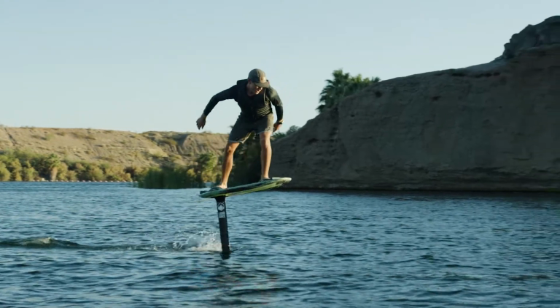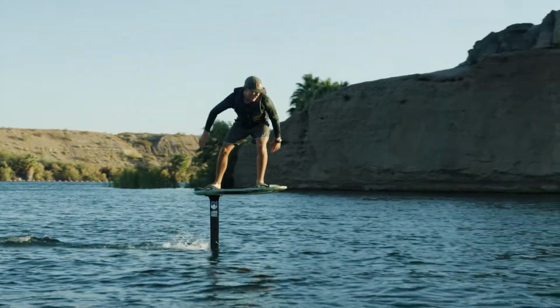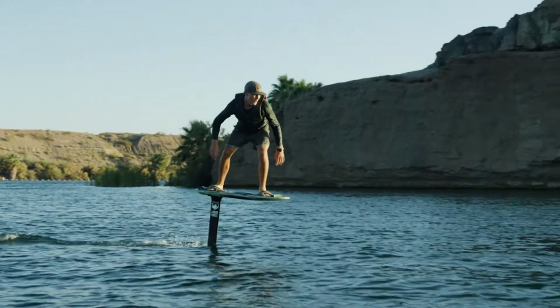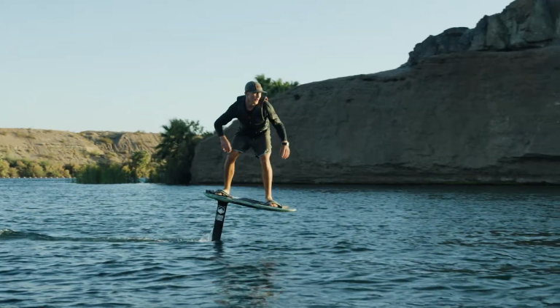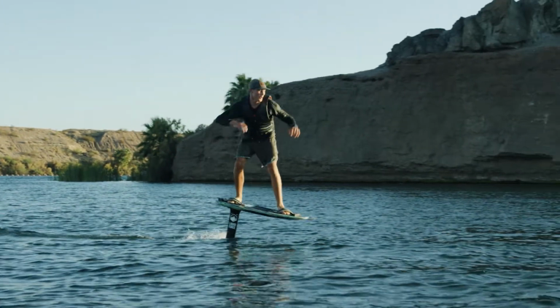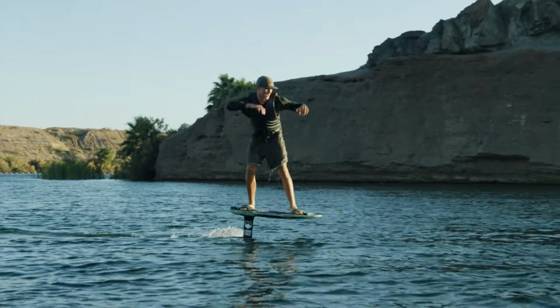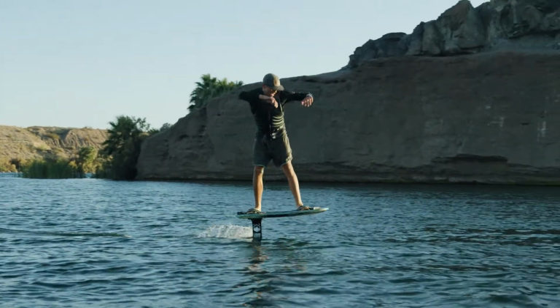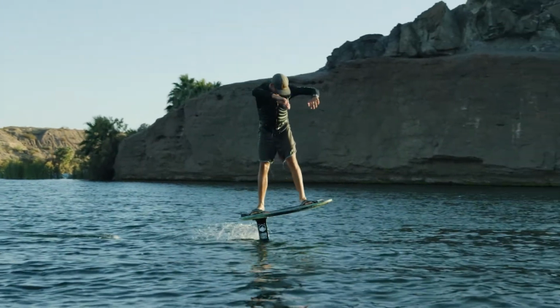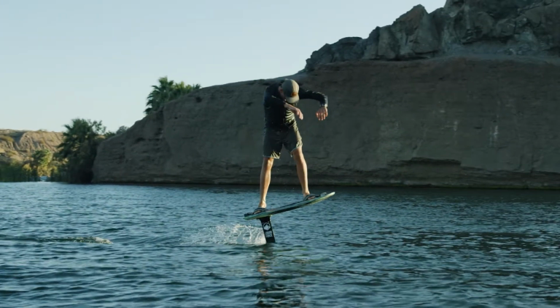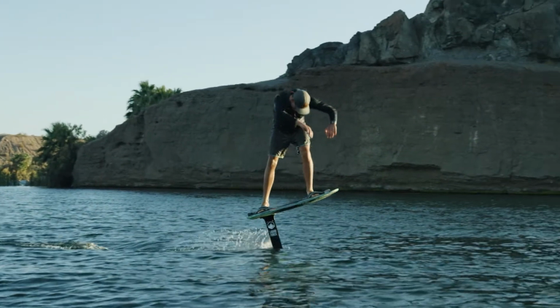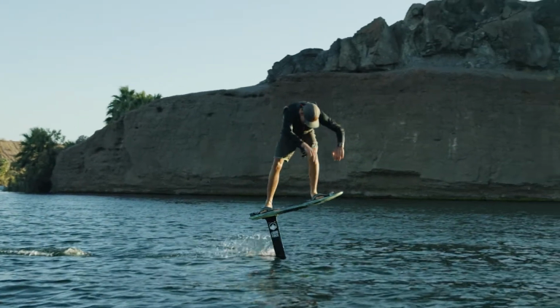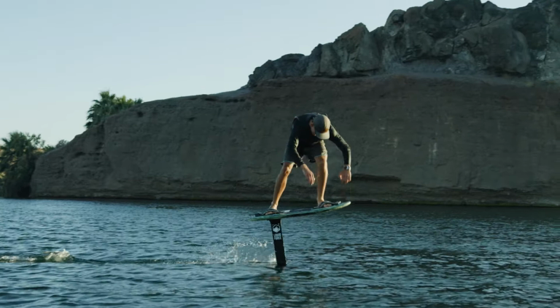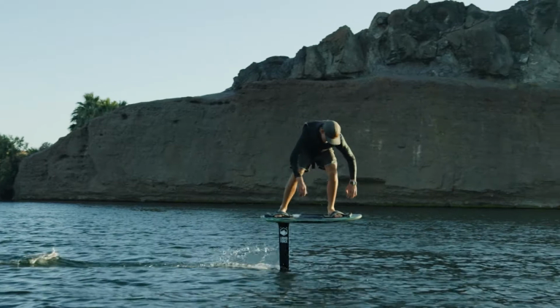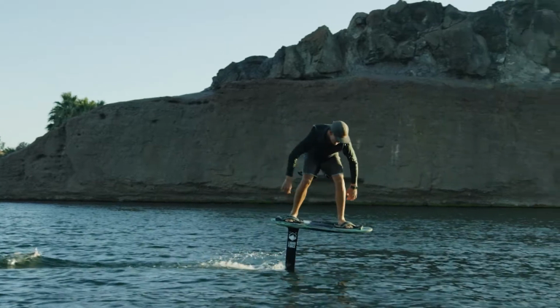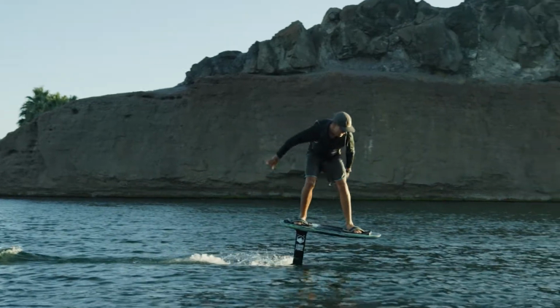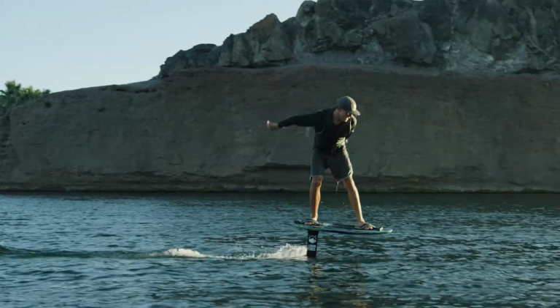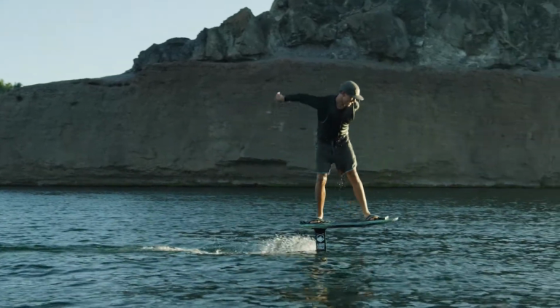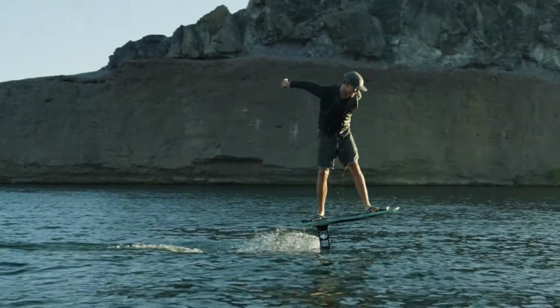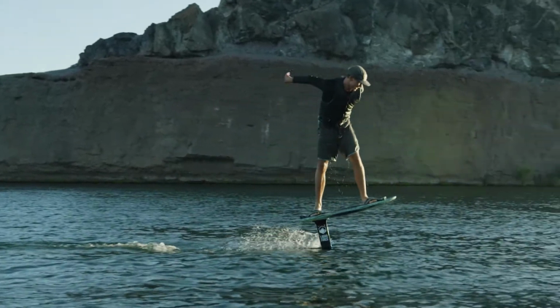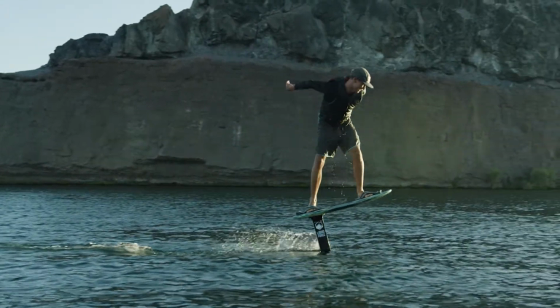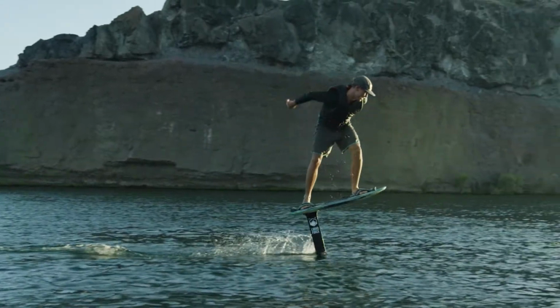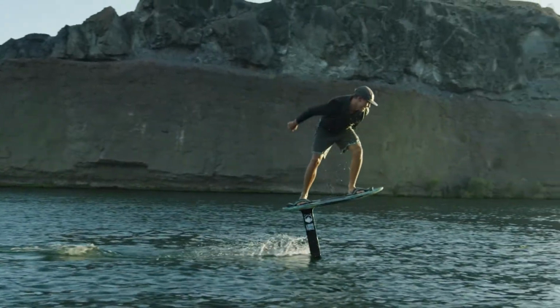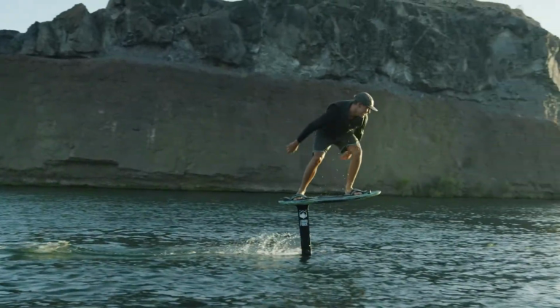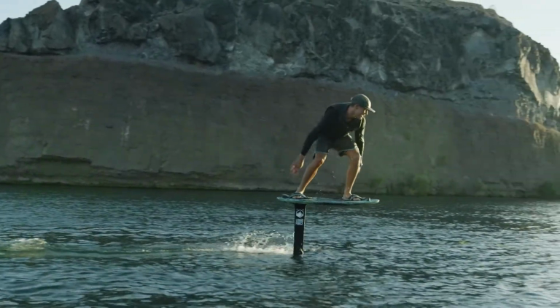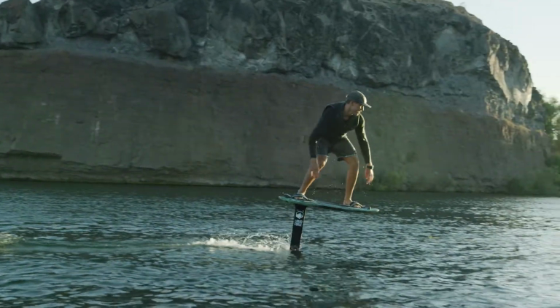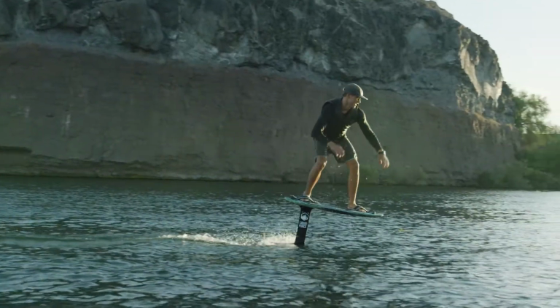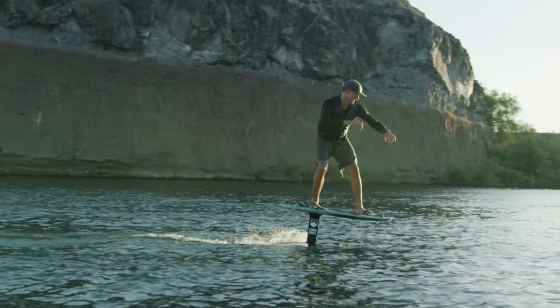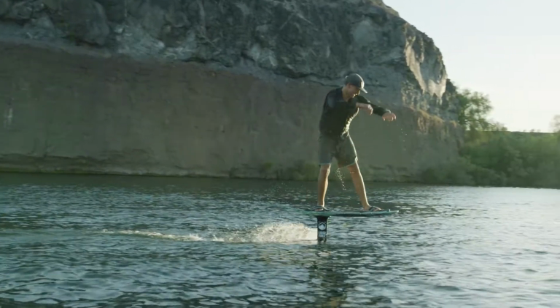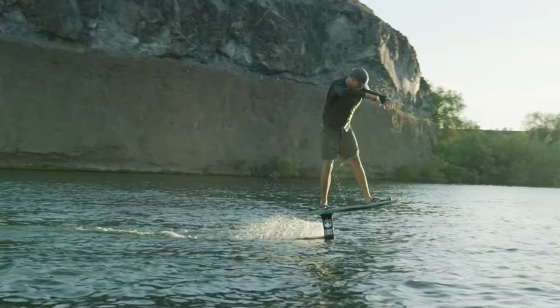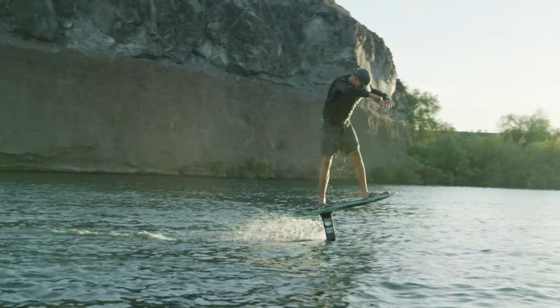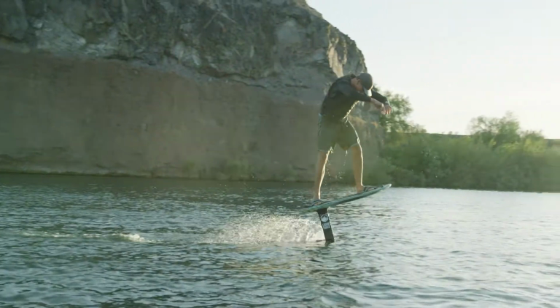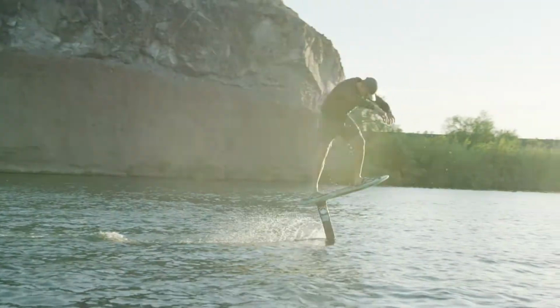It's really important to get your full body involved. Use your hips, use your shoulders, use your legs — really use your body weight to help you pump your foil and keep your momentum going.